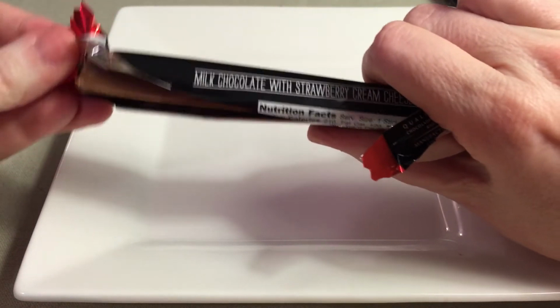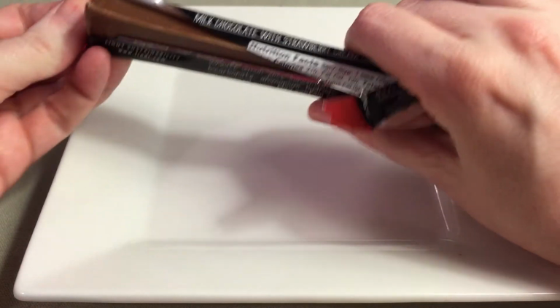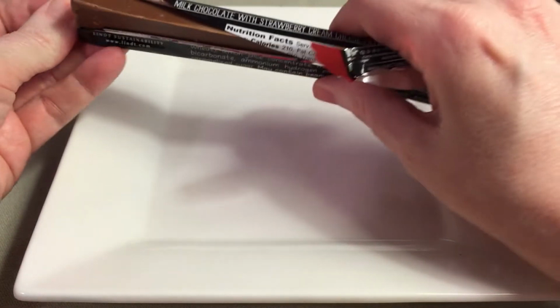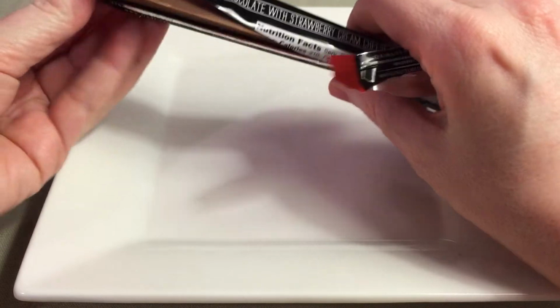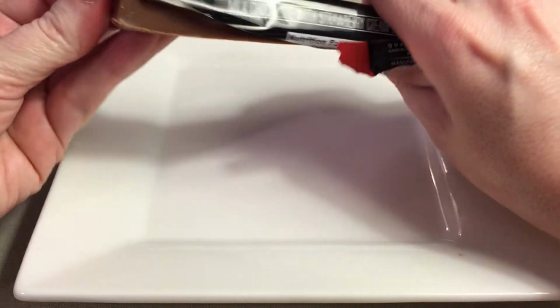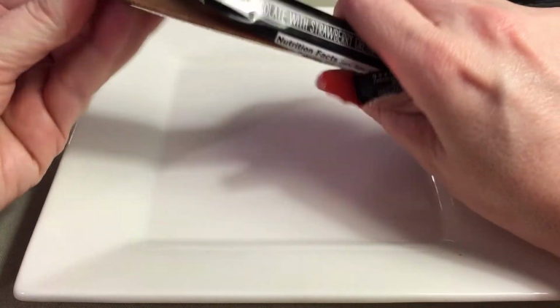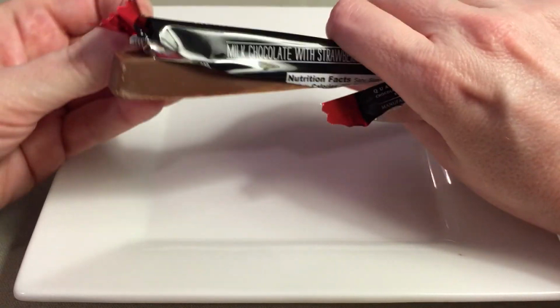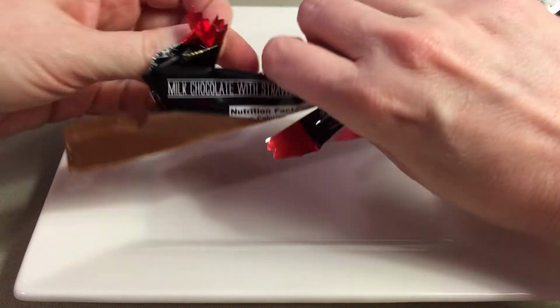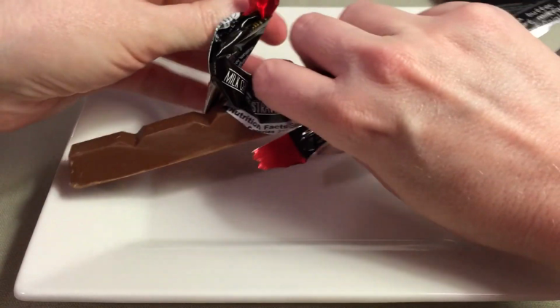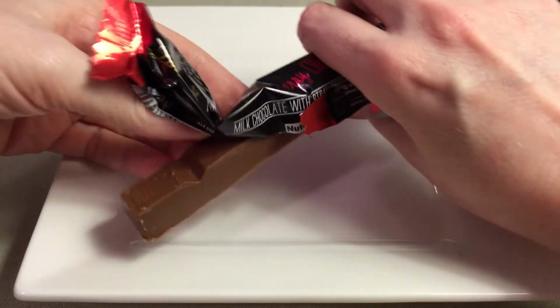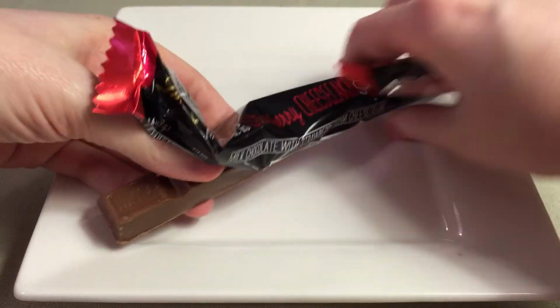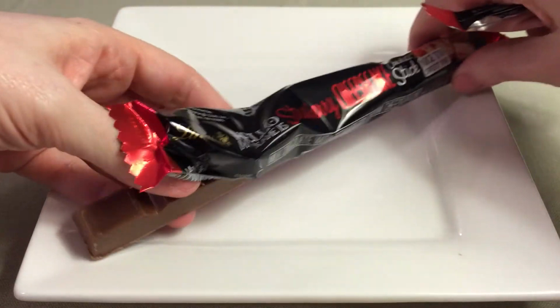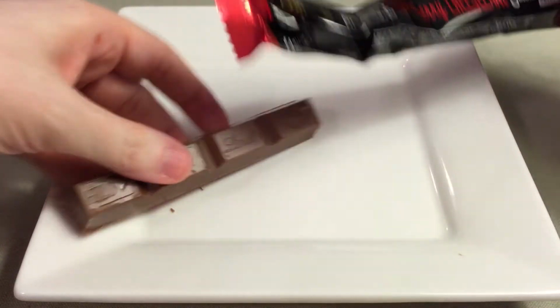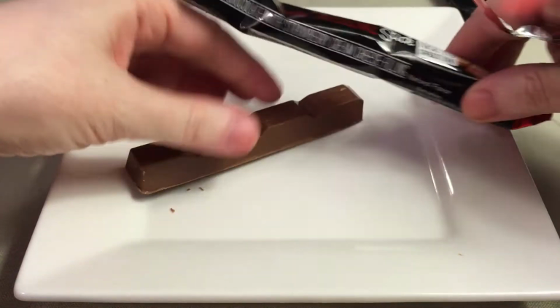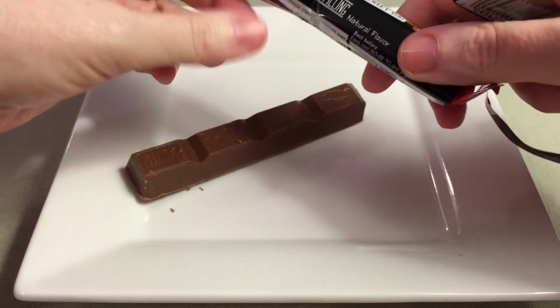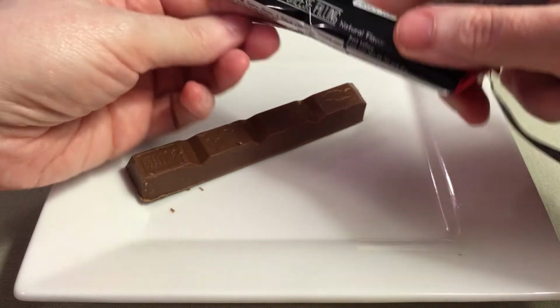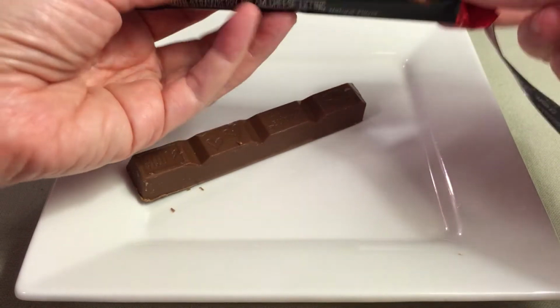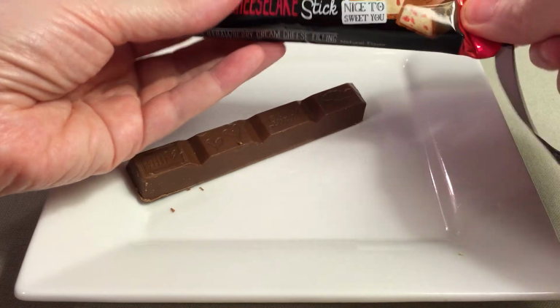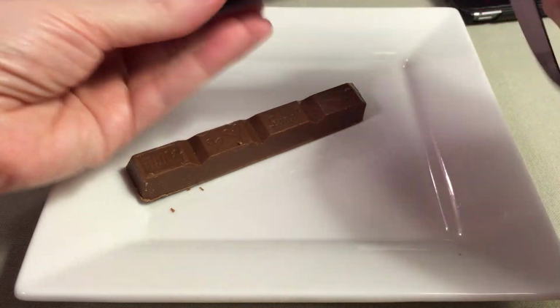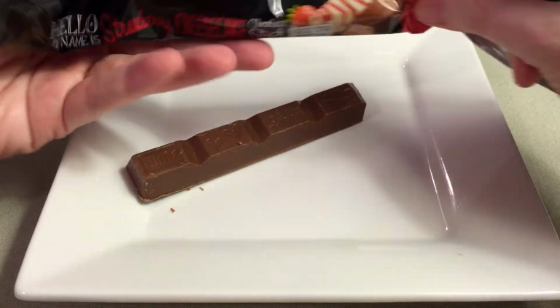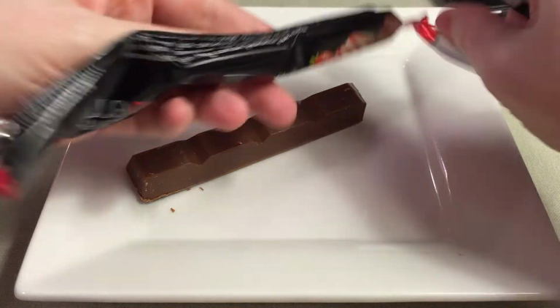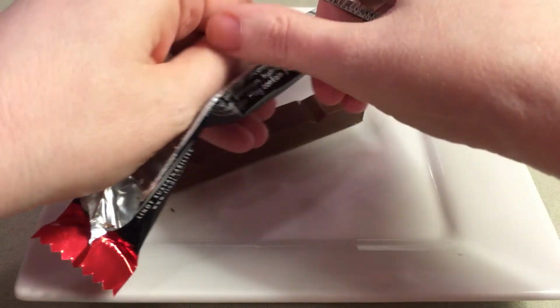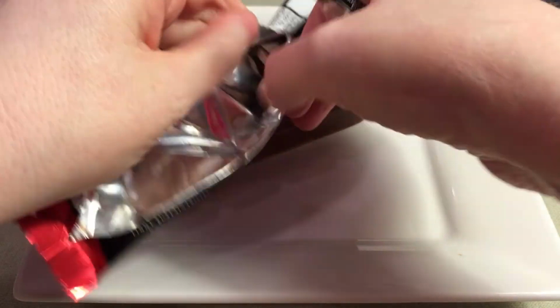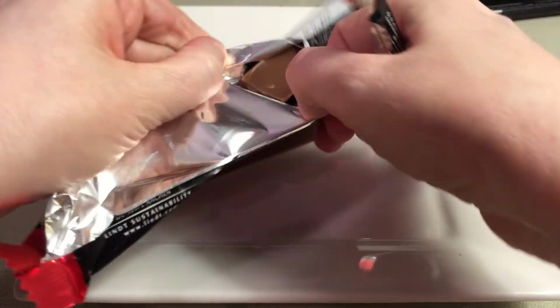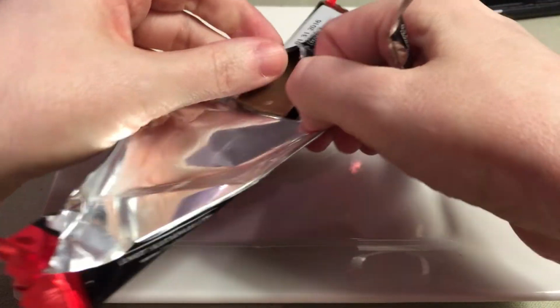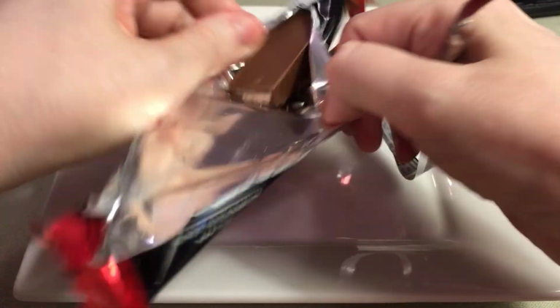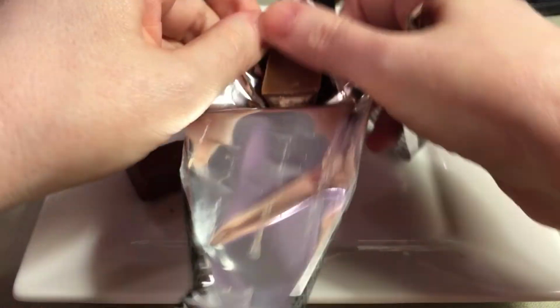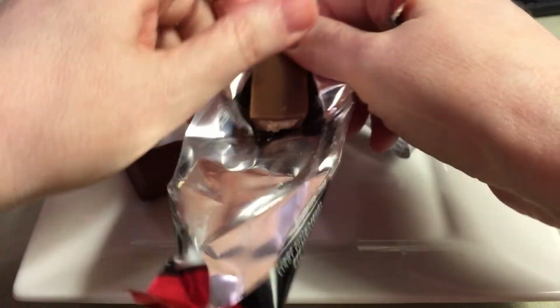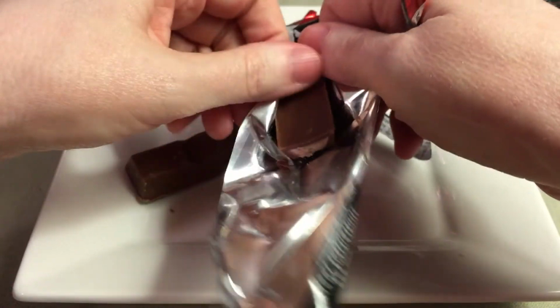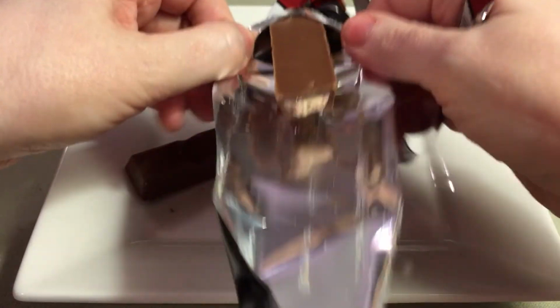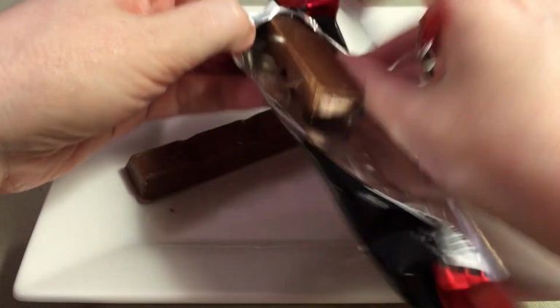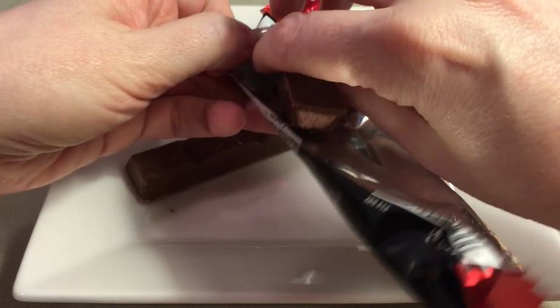I don't know that I've ever had cheesecake-flavored candy, so I don't know how big of a fan I'm going to be, but let's try it out. I like cheesecake, and I like strawberries.